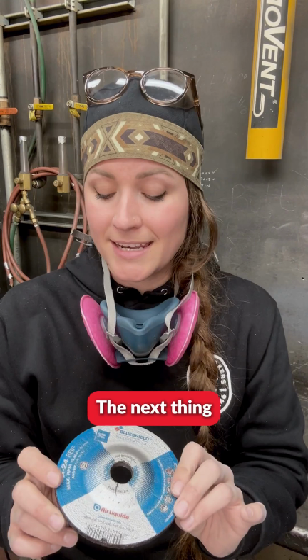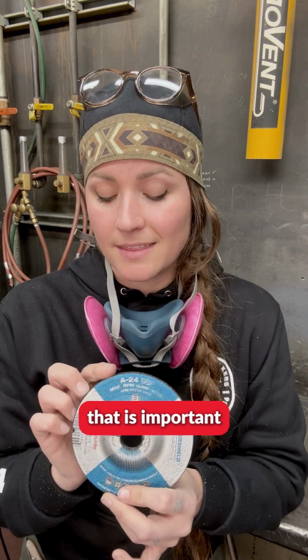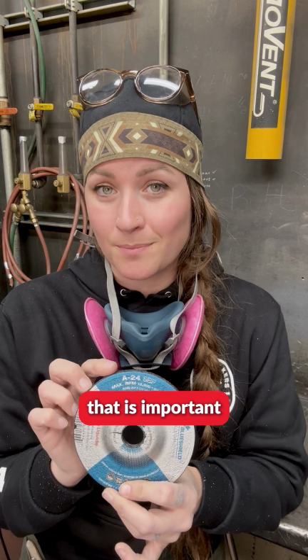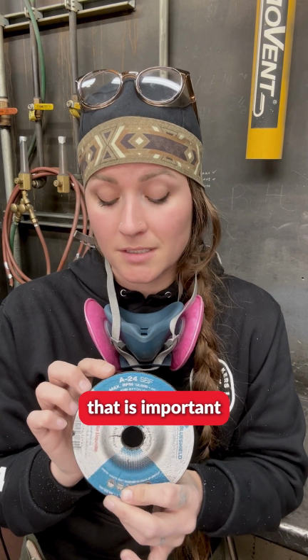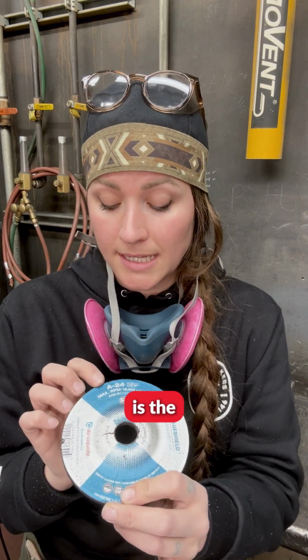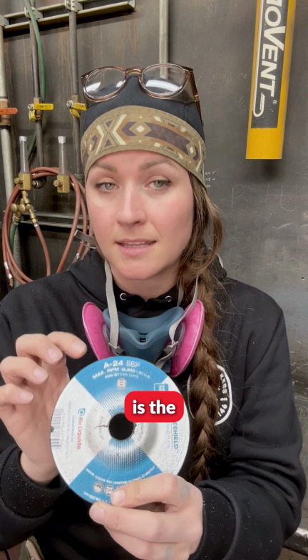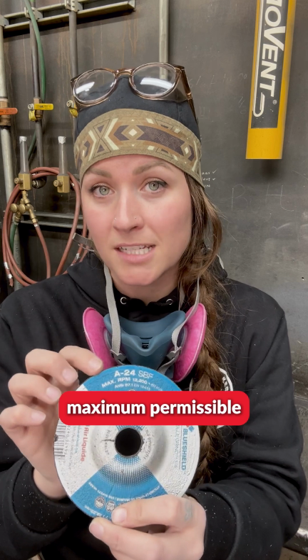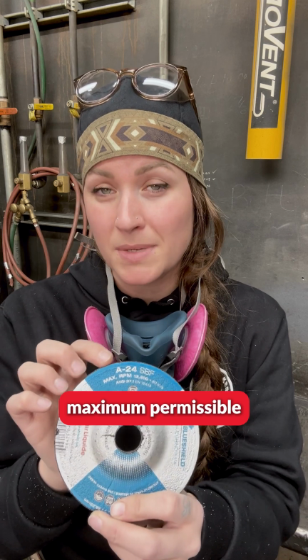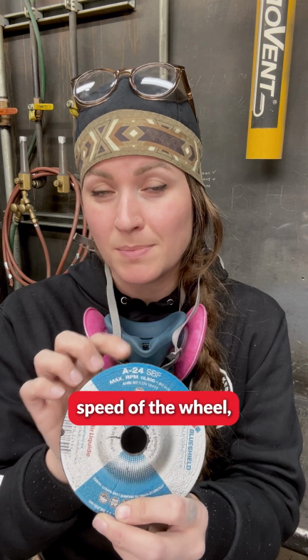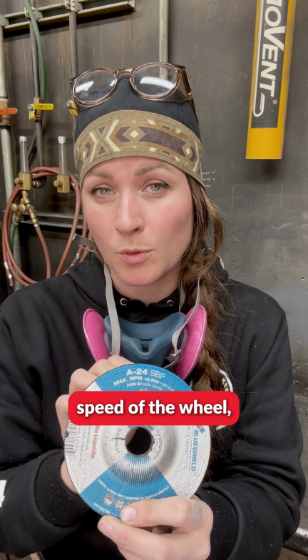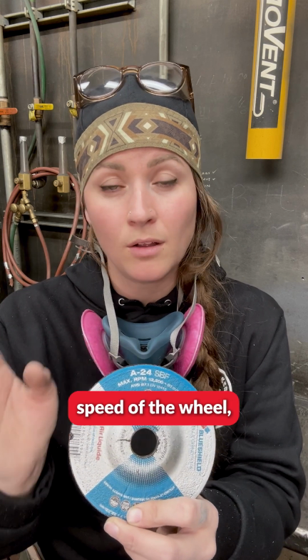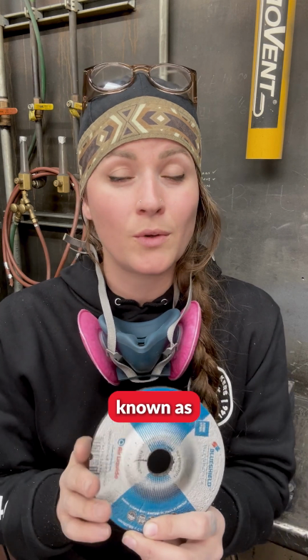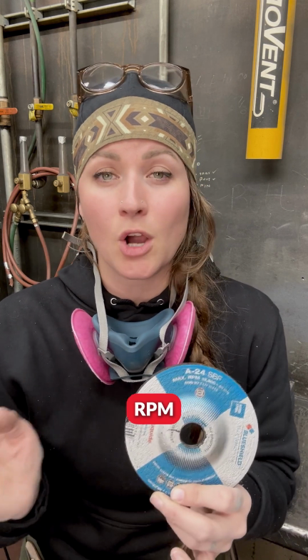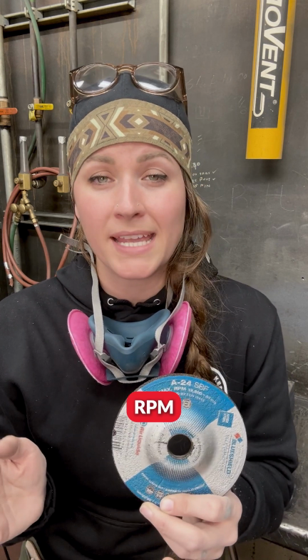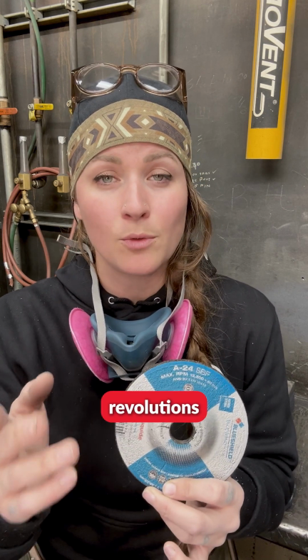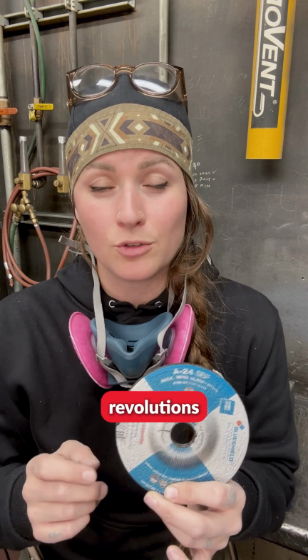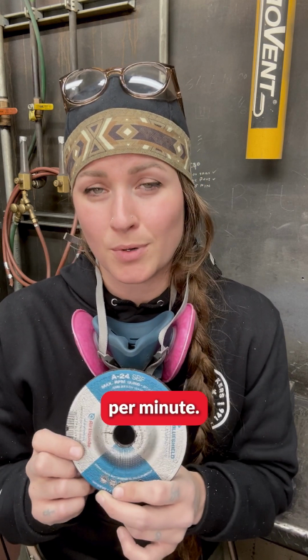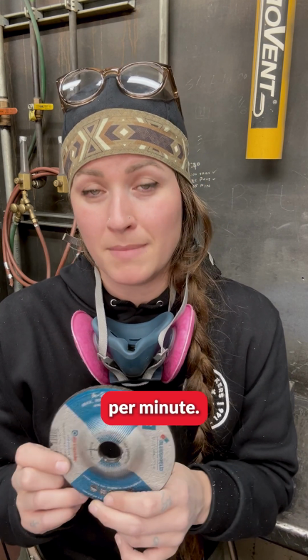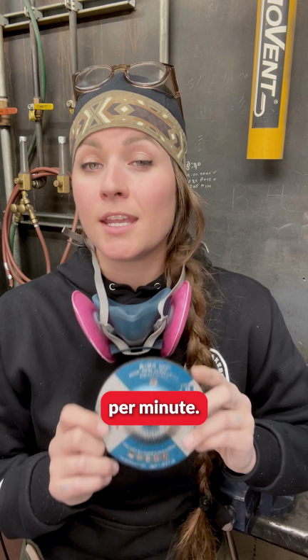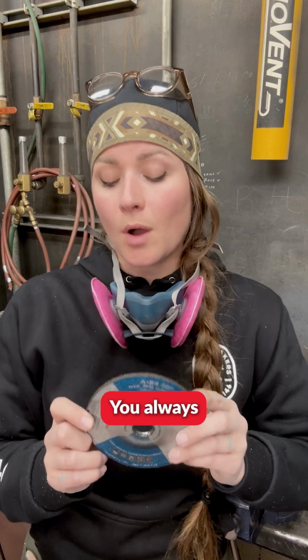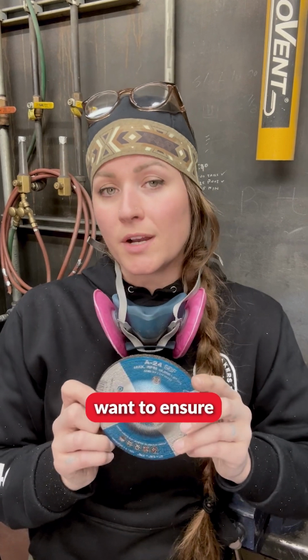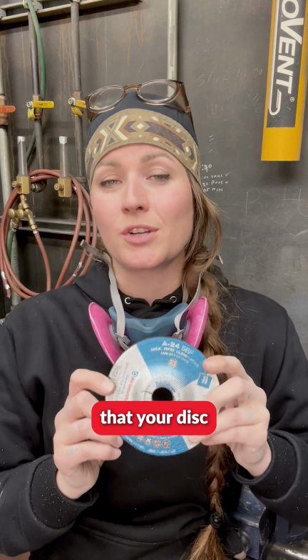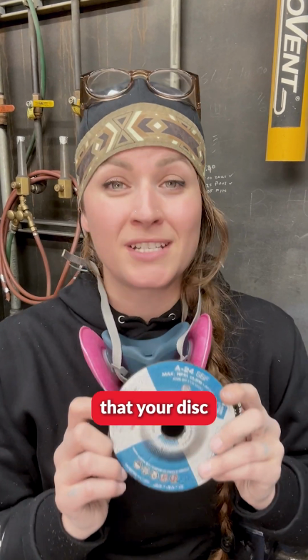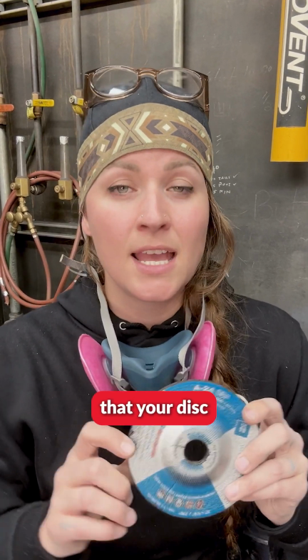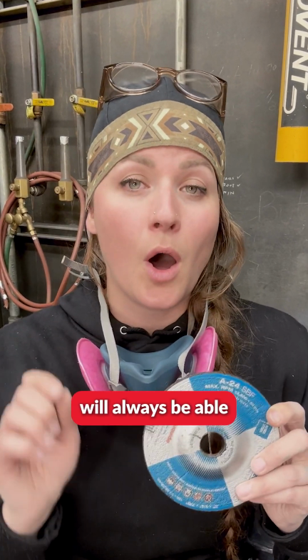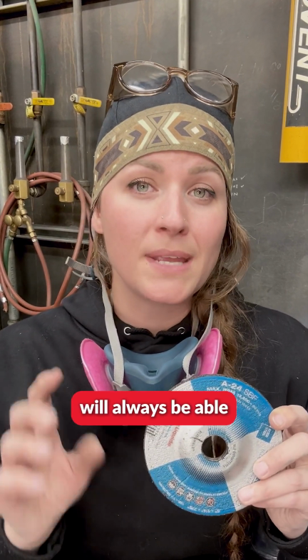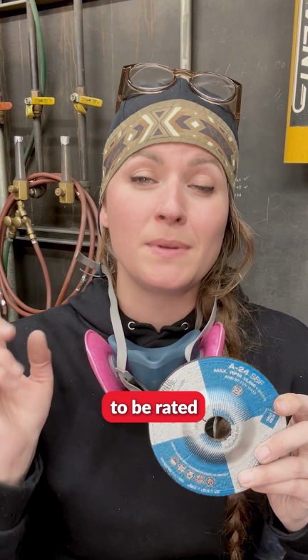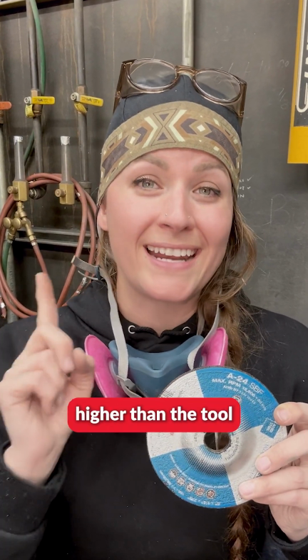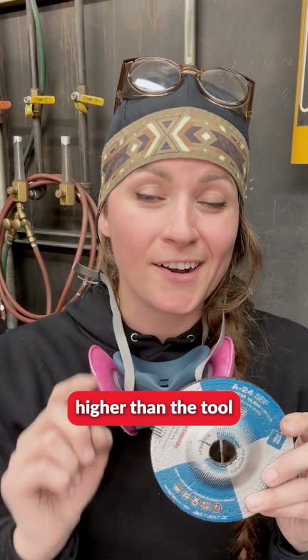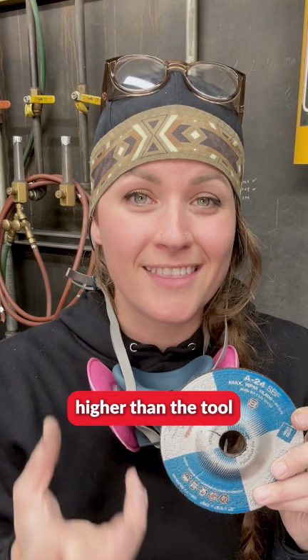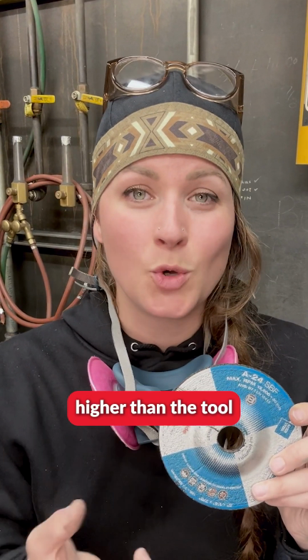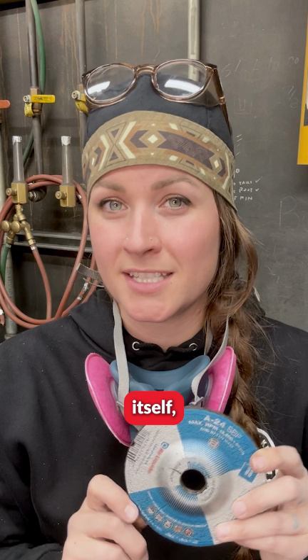The next thing that is important is the maximum permissible speed of the wheel, known as RPM — revolutions per minute. You always want to ensure that your disc will always be rated higher than the tool itself.